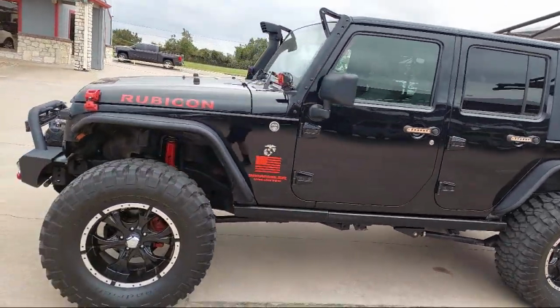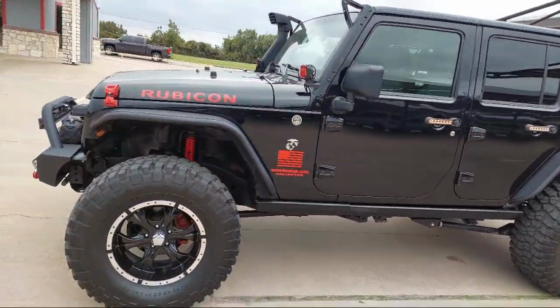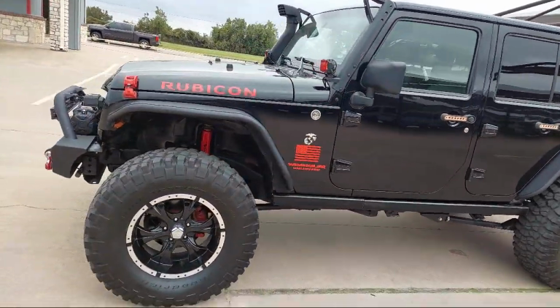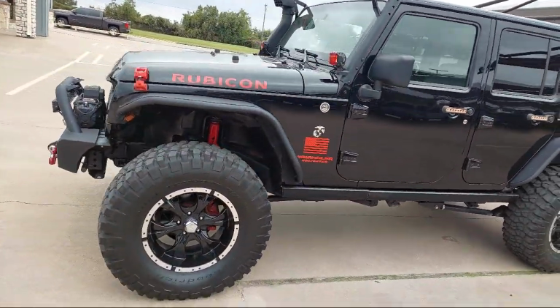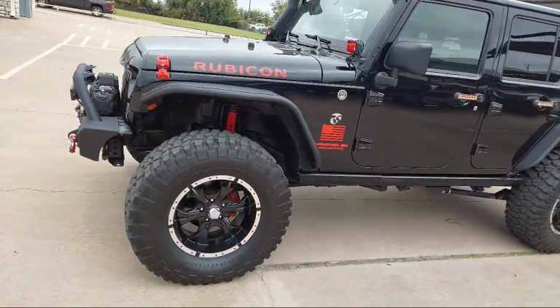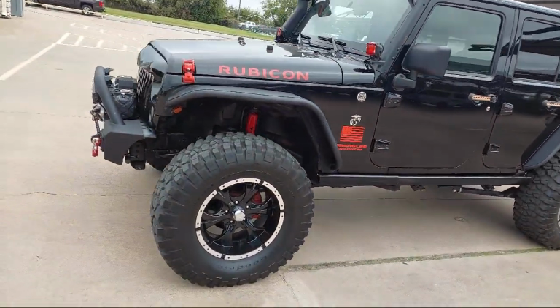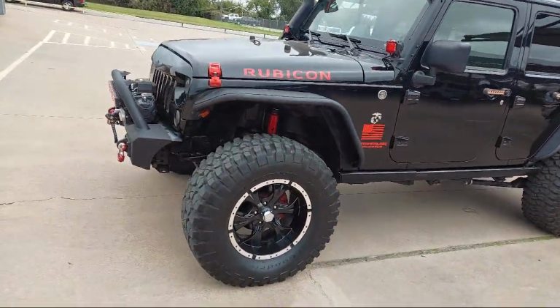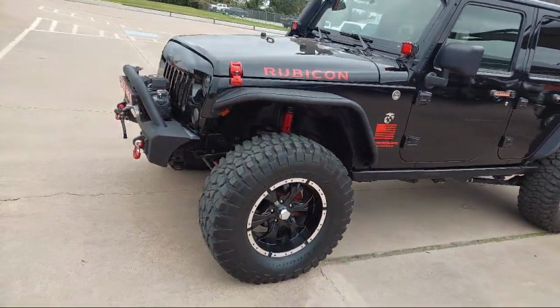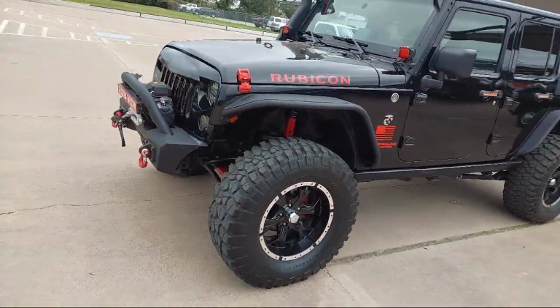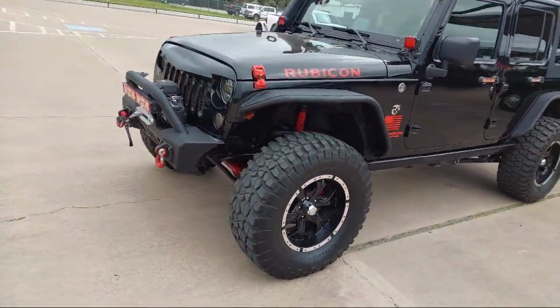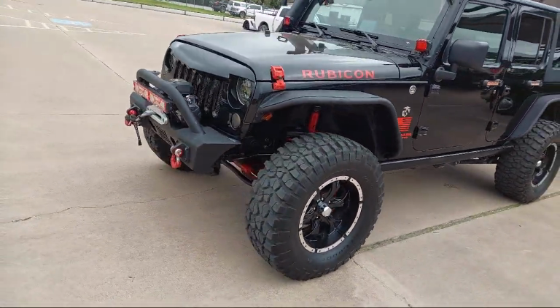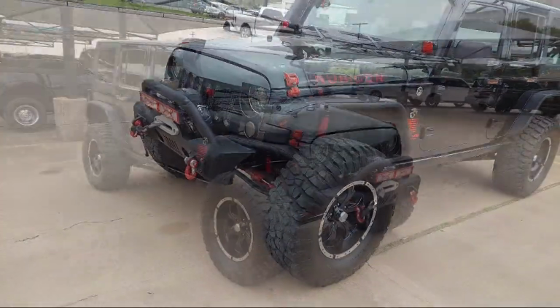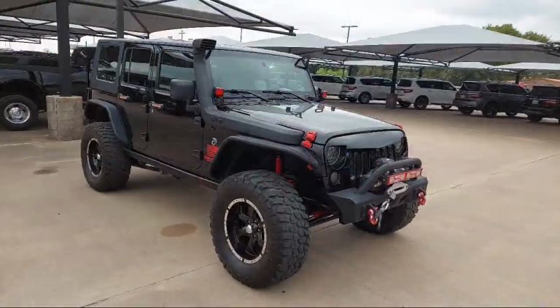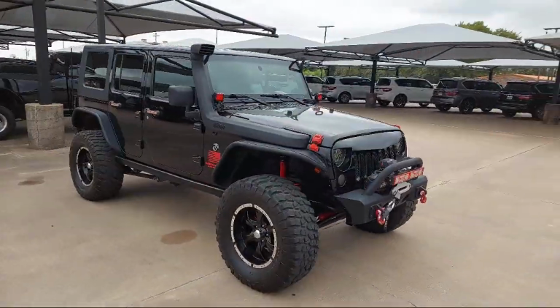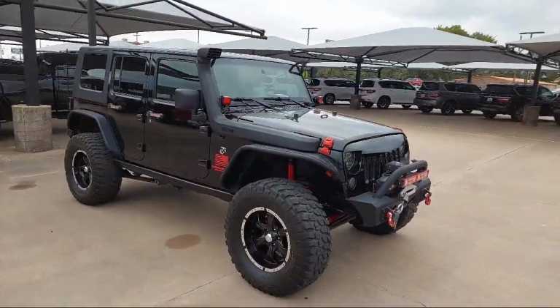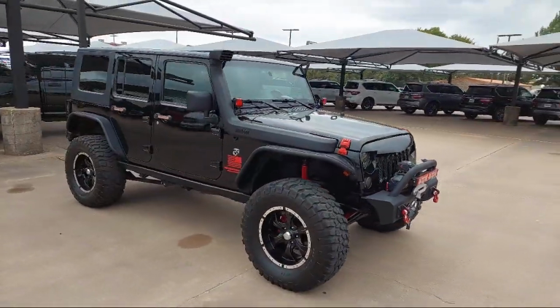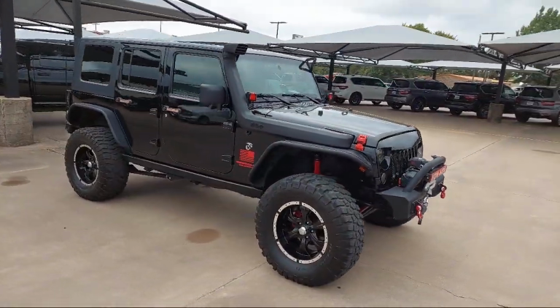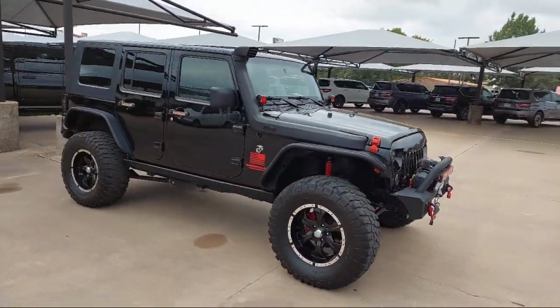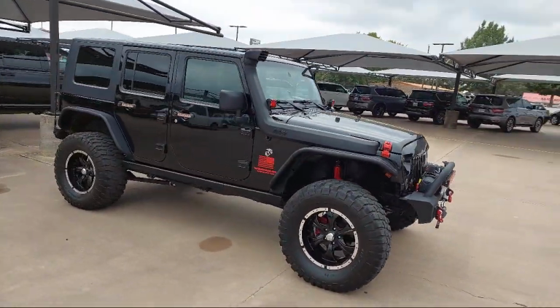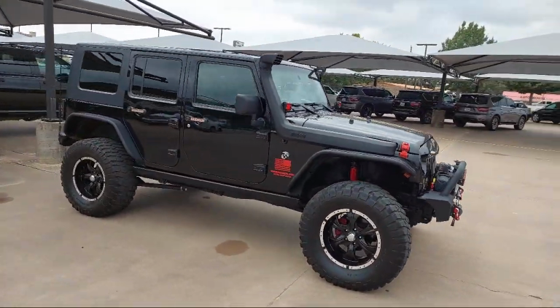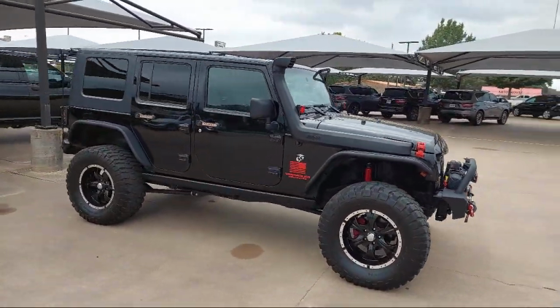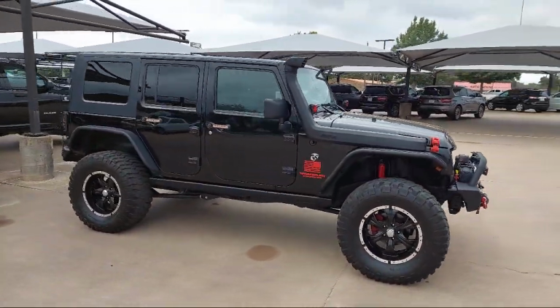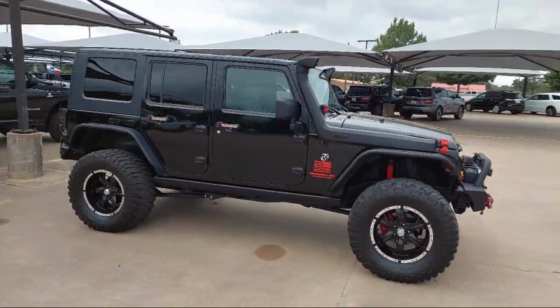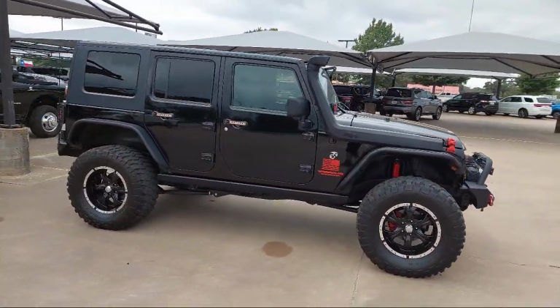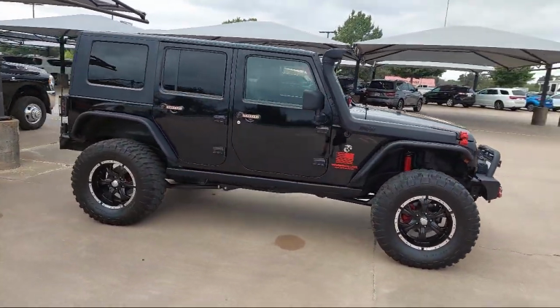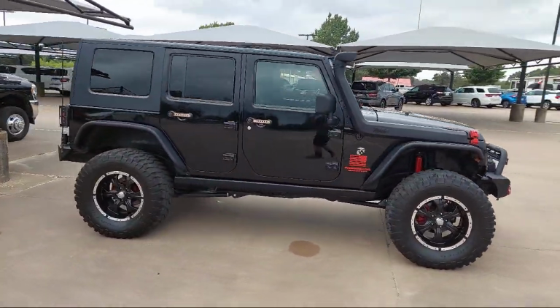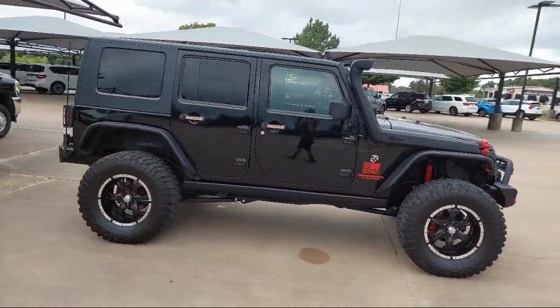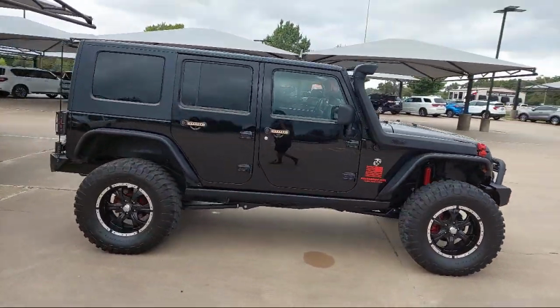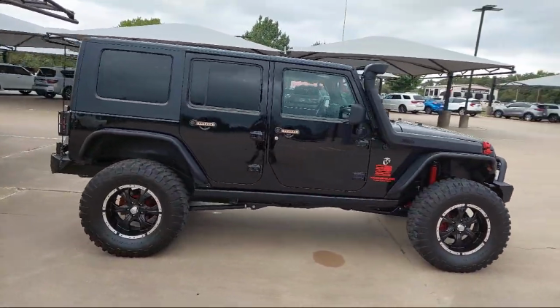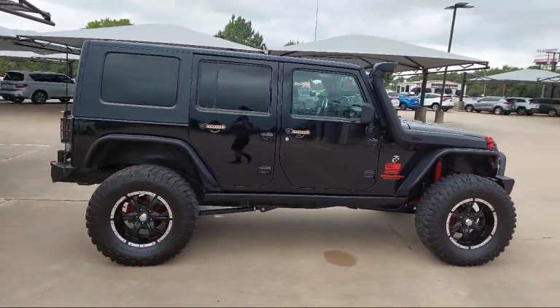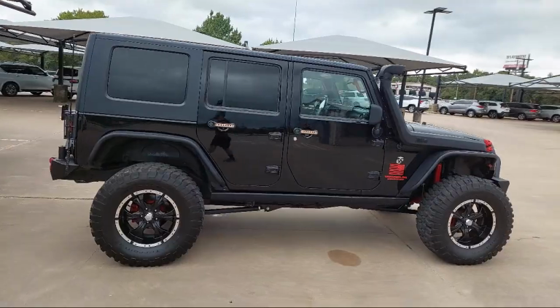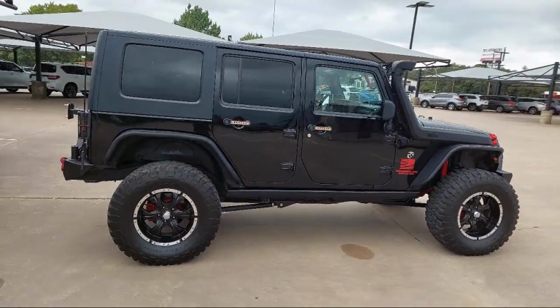Keyless entry, trailer tow equipped, air conditioning, tire pressure monitoring system, and has less than 70,000 miles on the odometer.